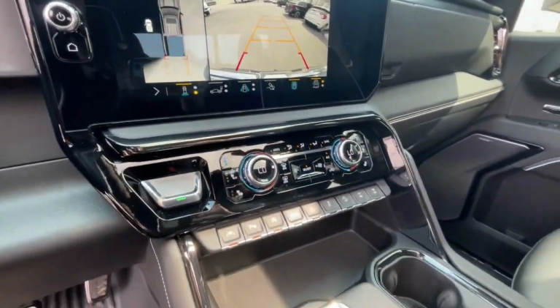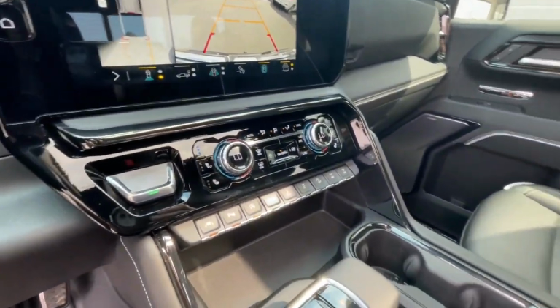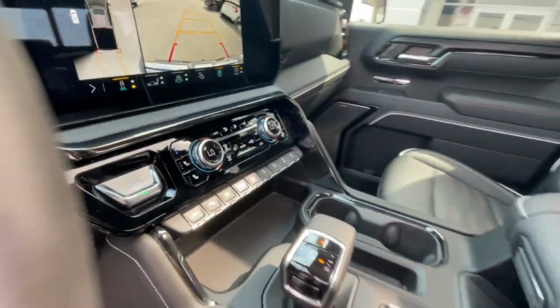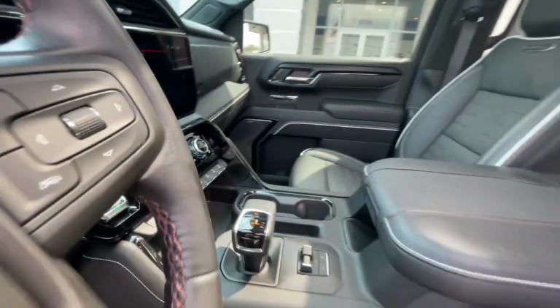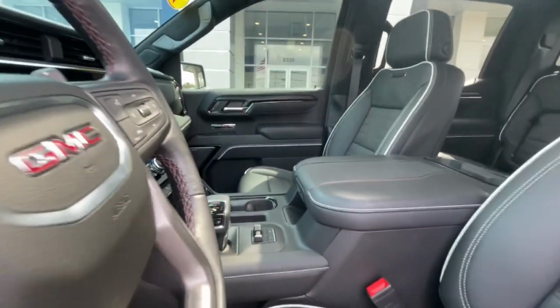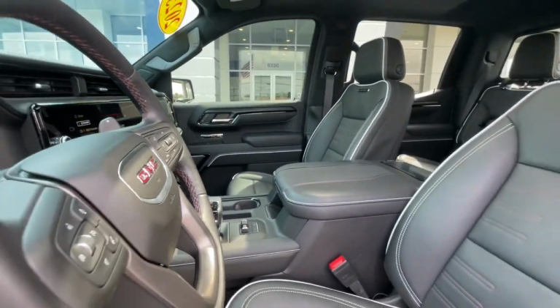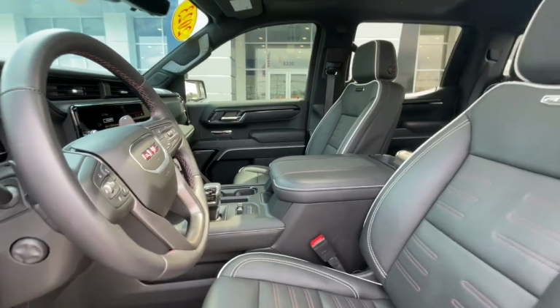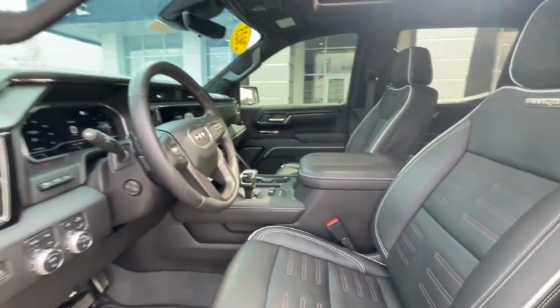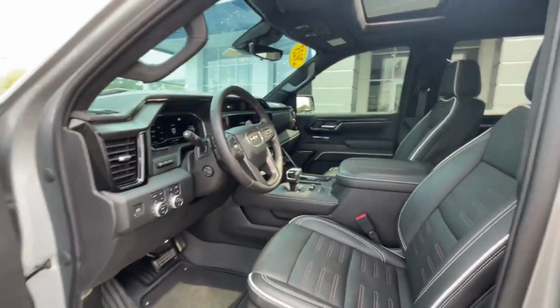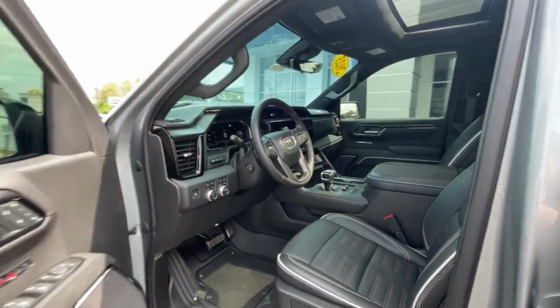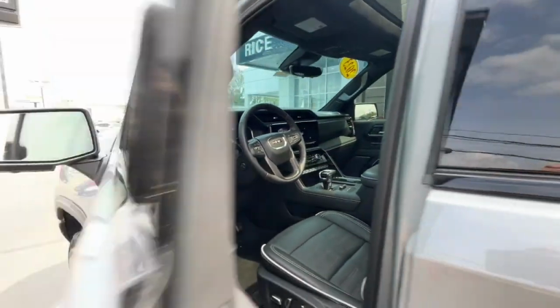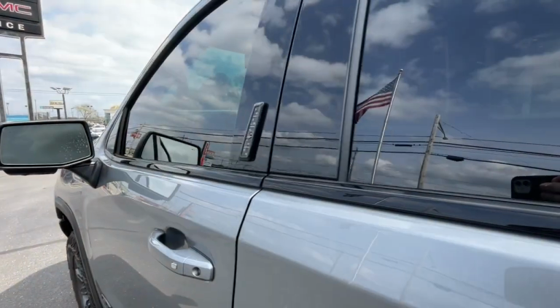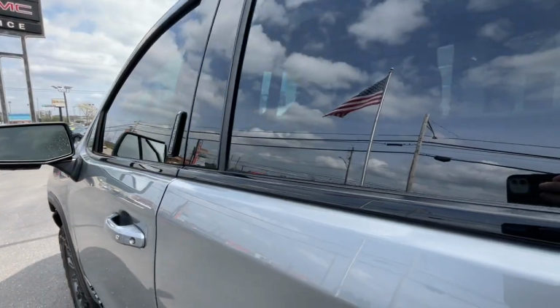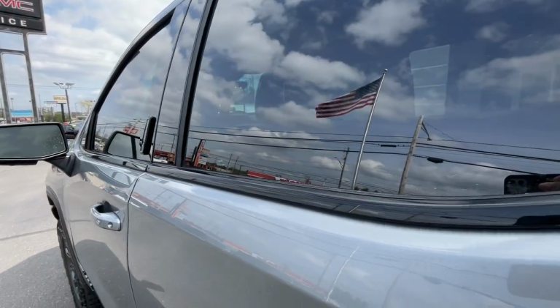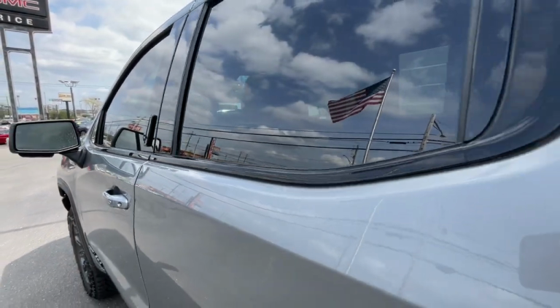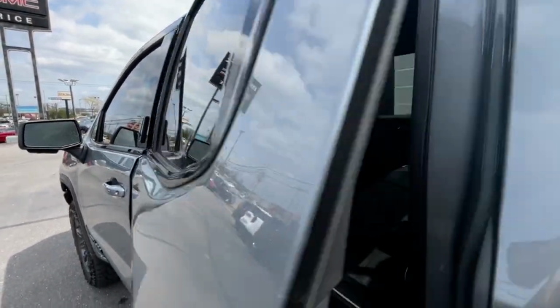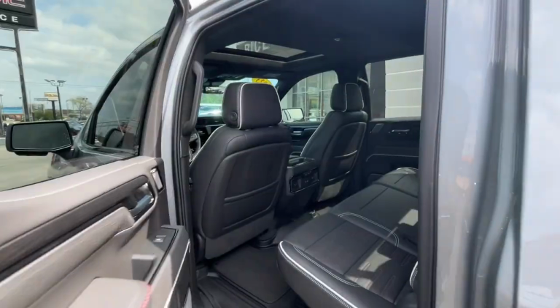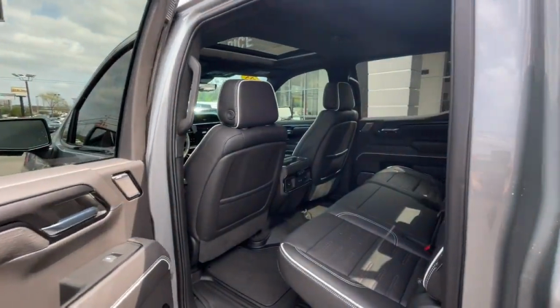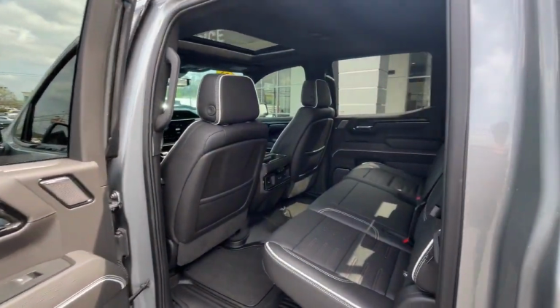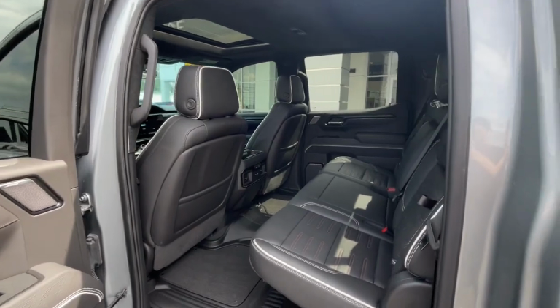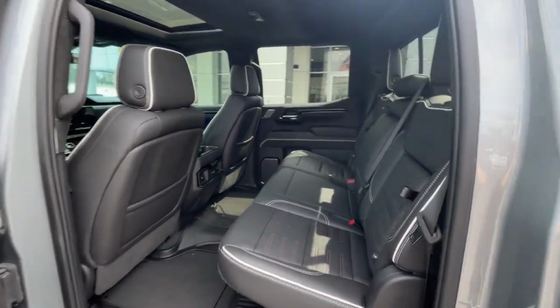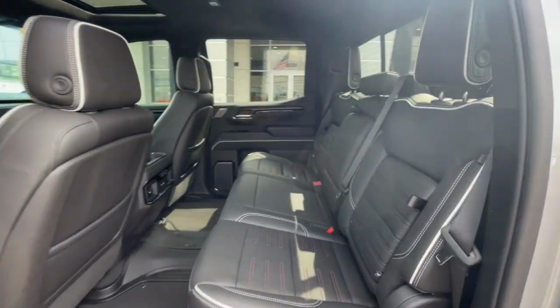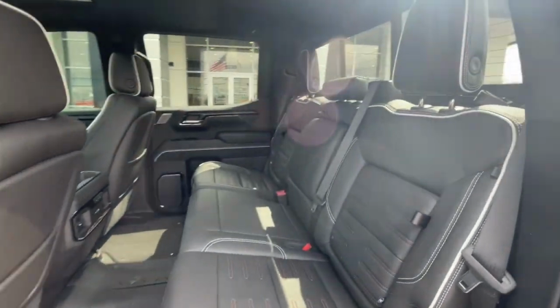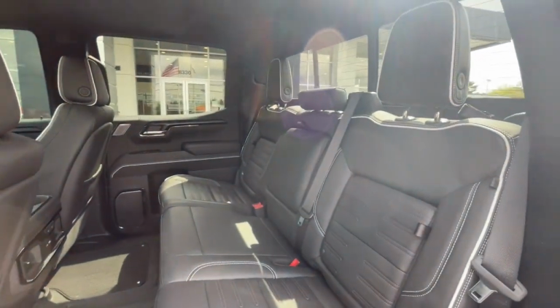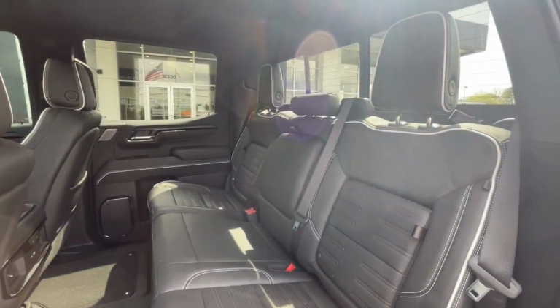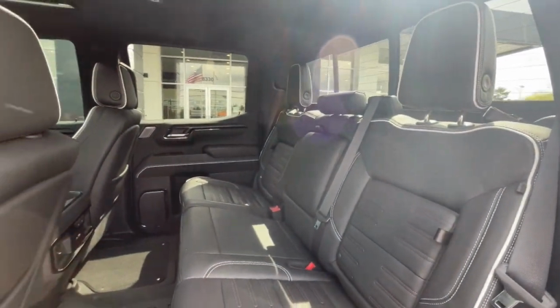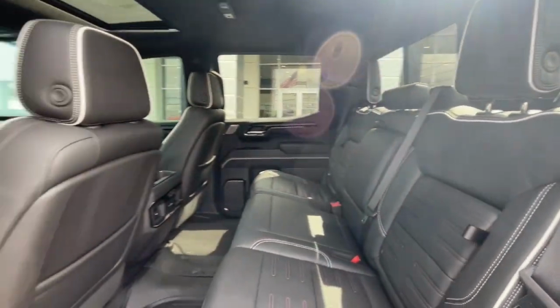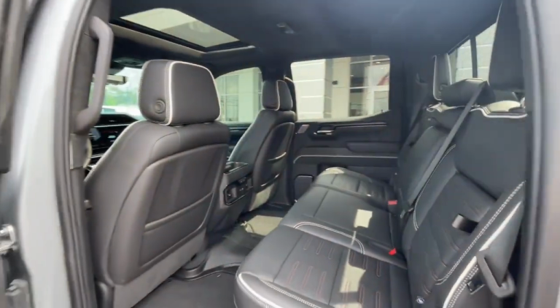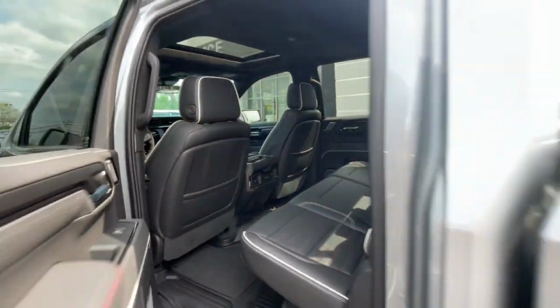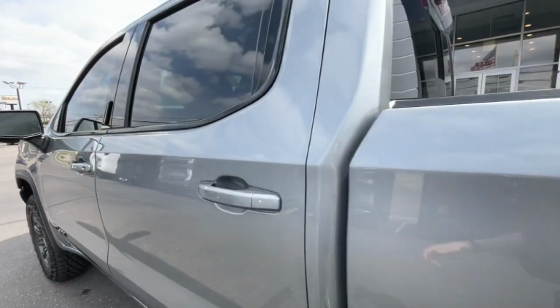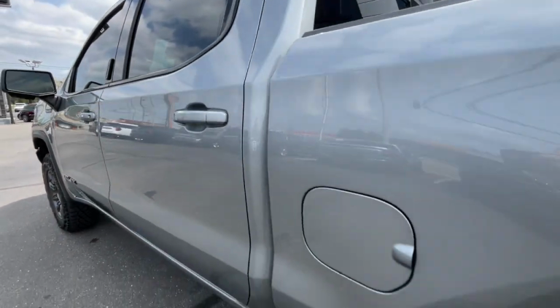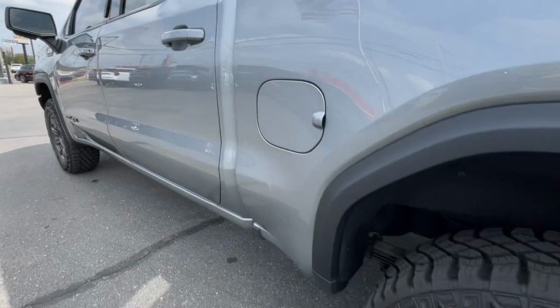Sunroof/moonroof. Serious strength blends with serene comfort in this modern-spirited Sierra. See for yourself when you take it out for a test drive. Our professional staff looks forward to giving you excellent service.